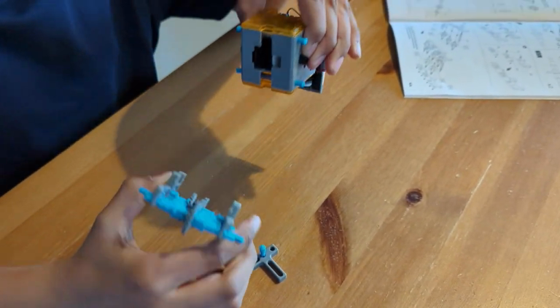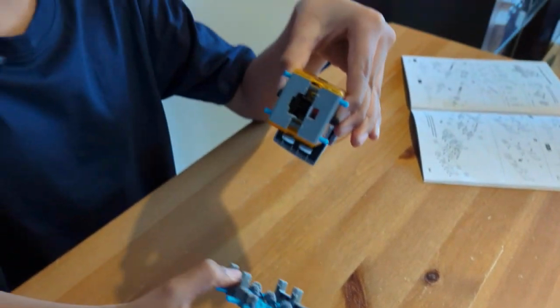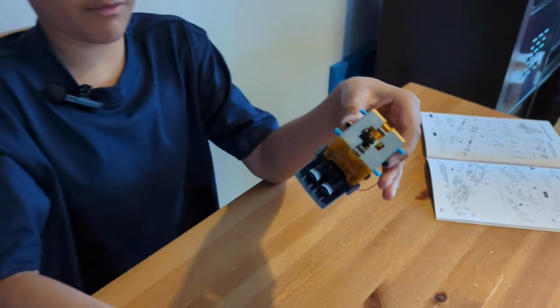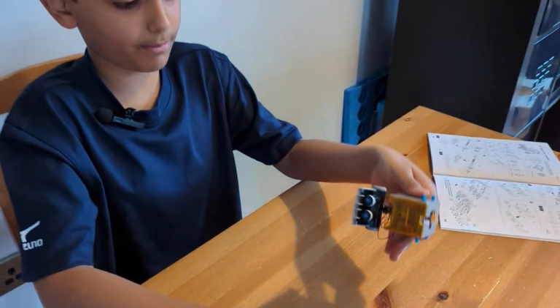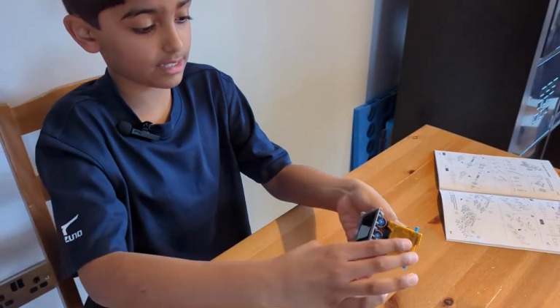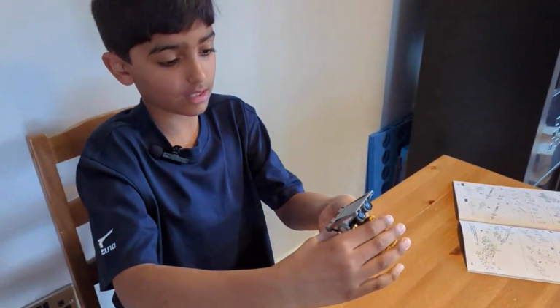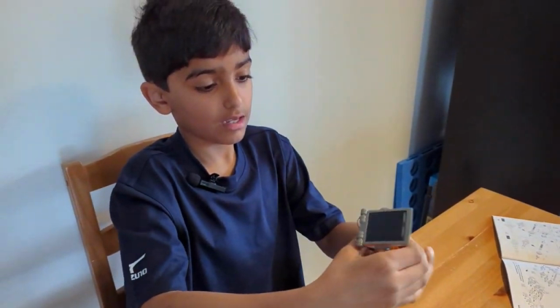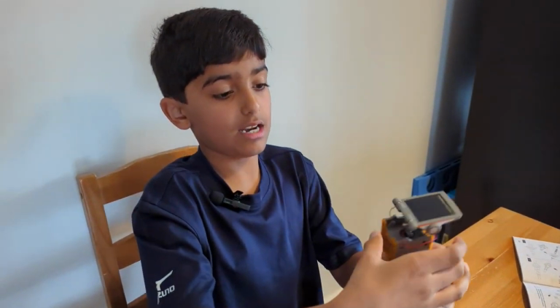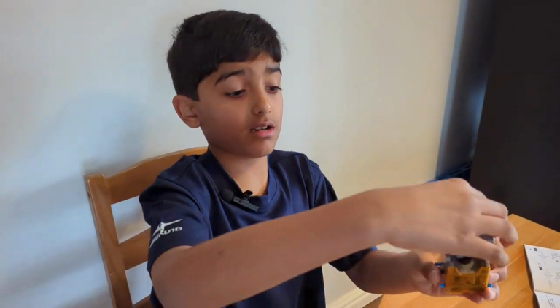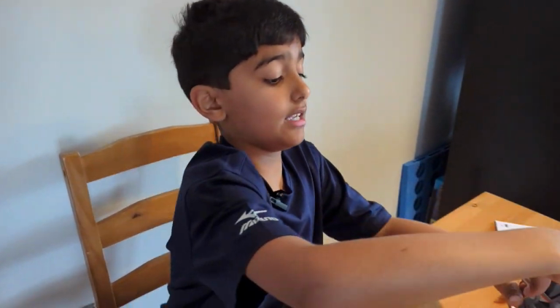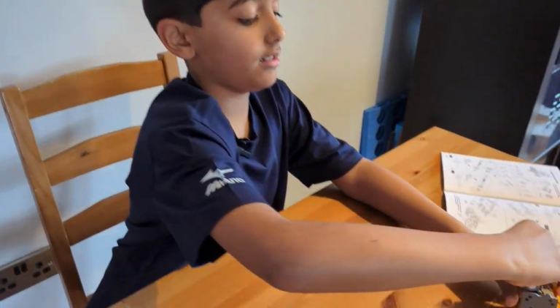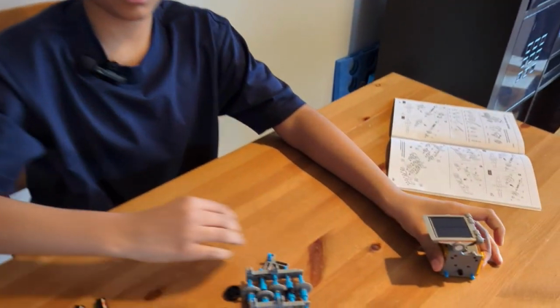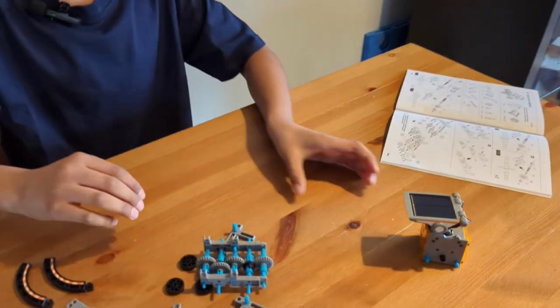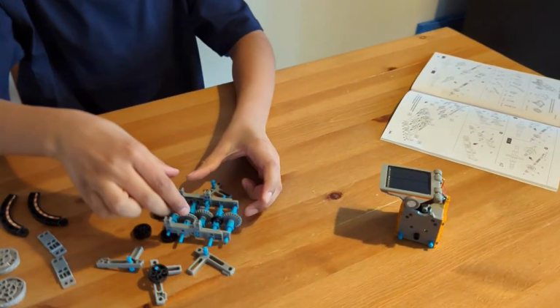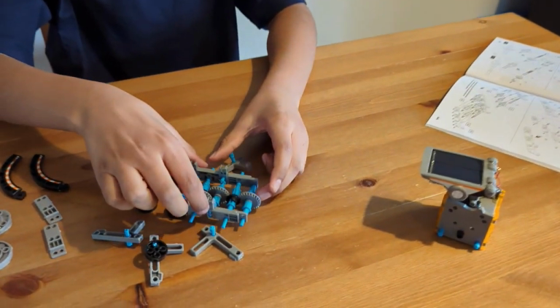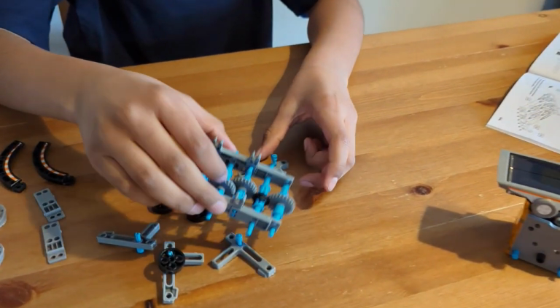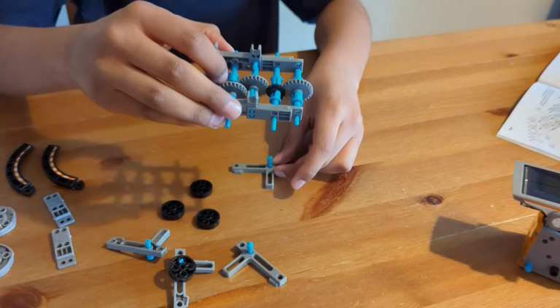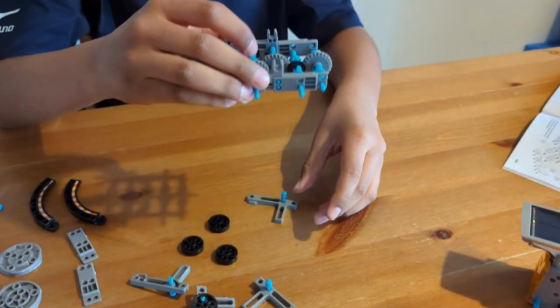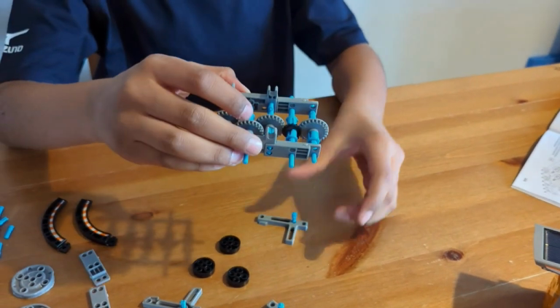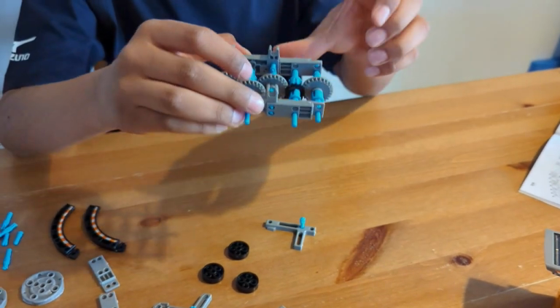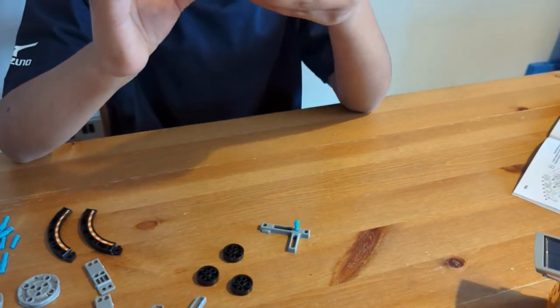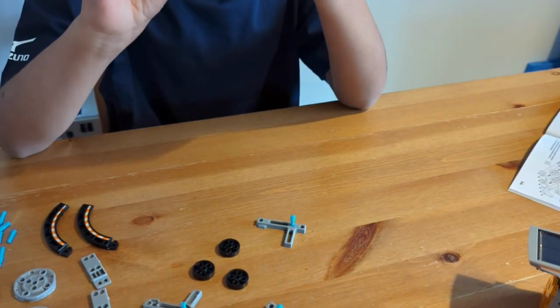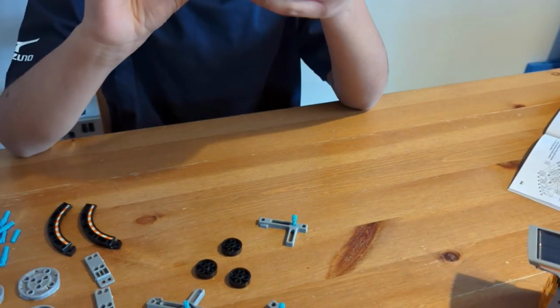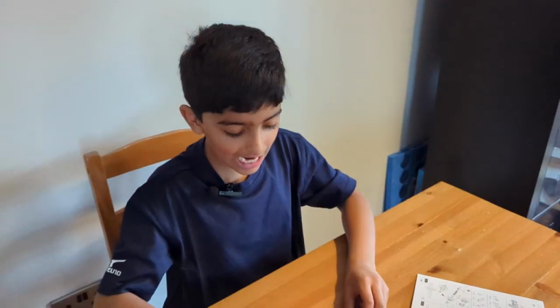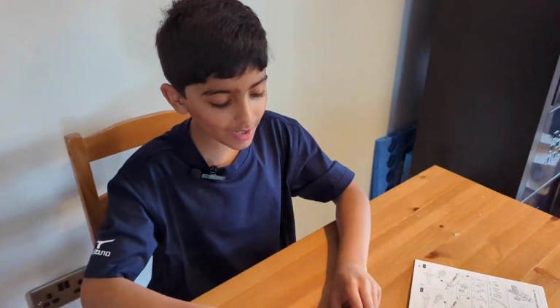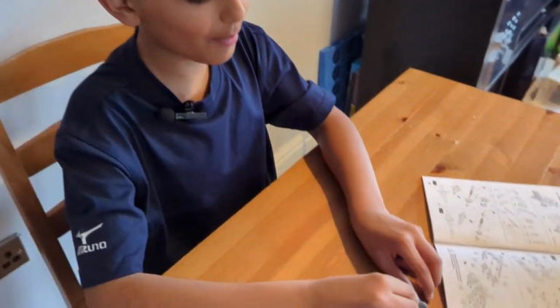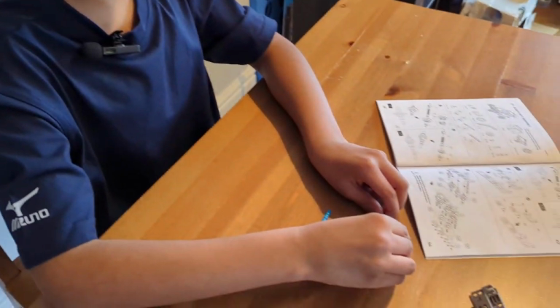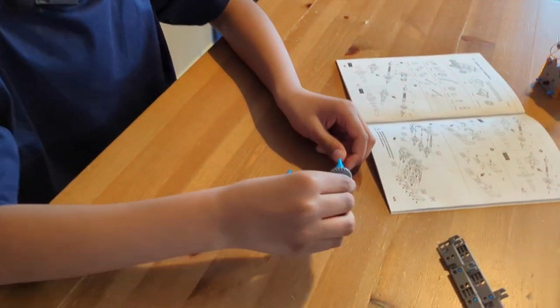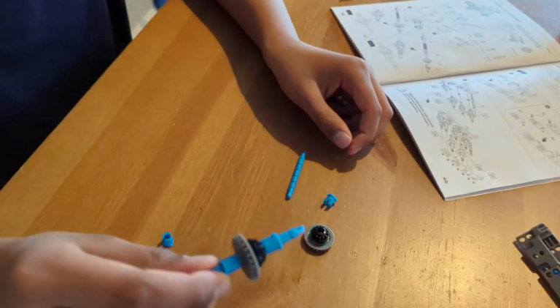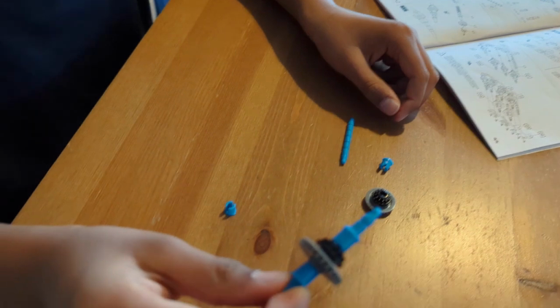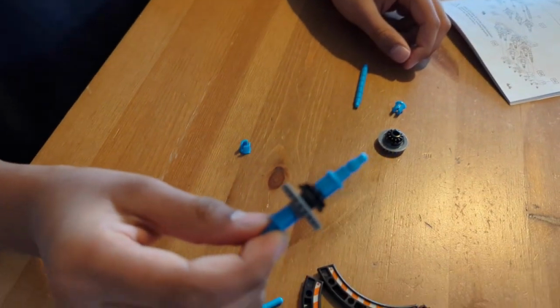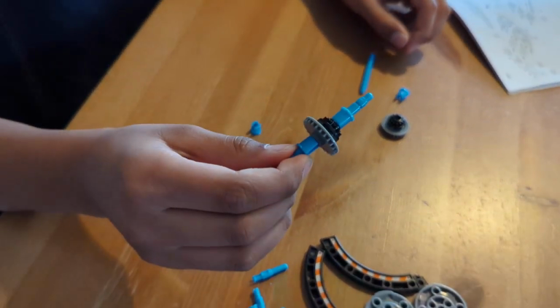Right, it's all in one piece now. We're going to be getting back to this later on. Next we have to take this apart.